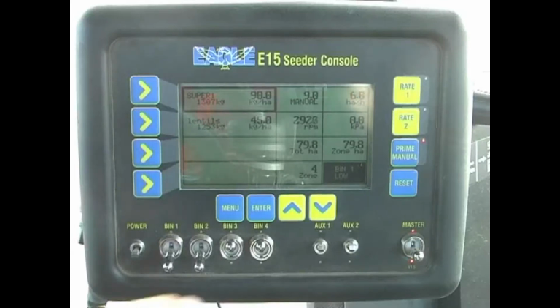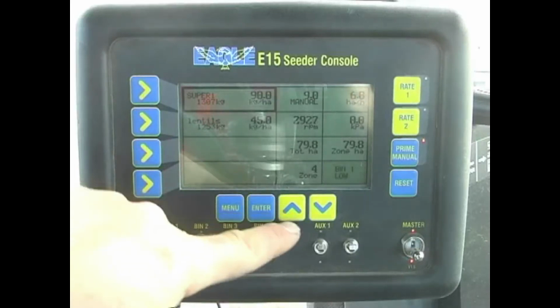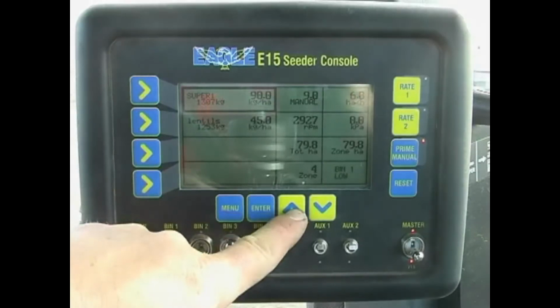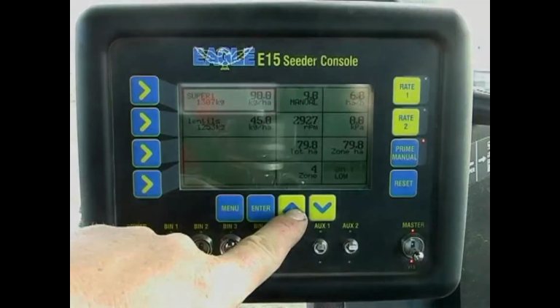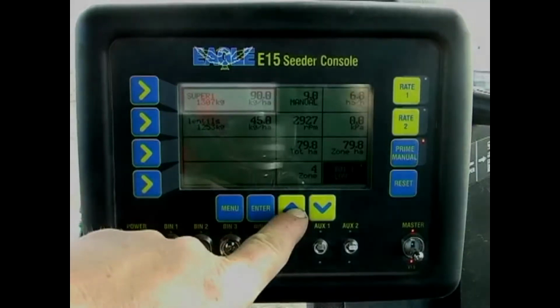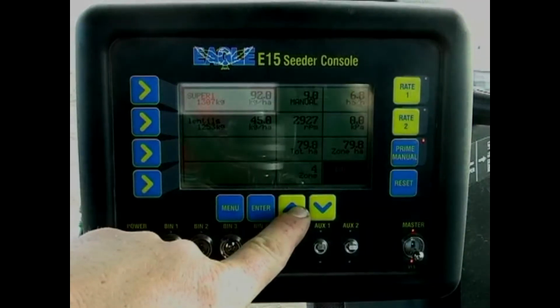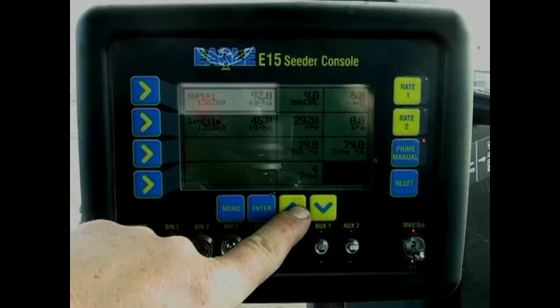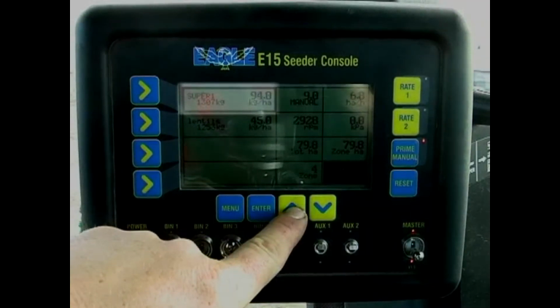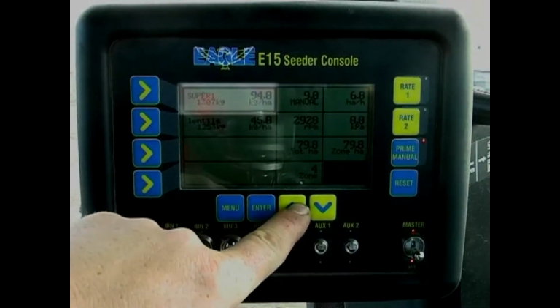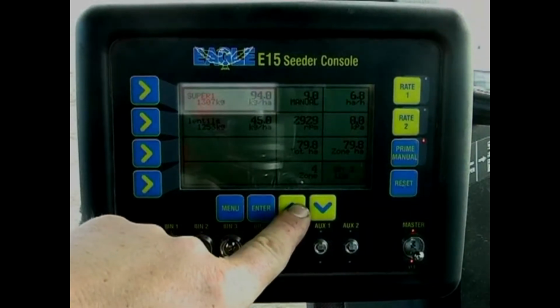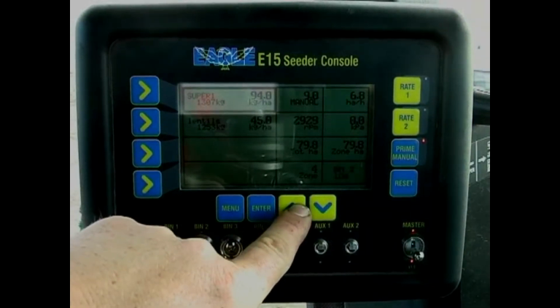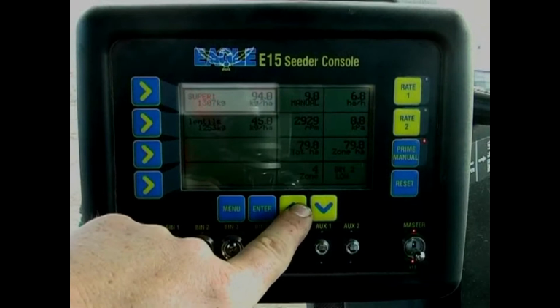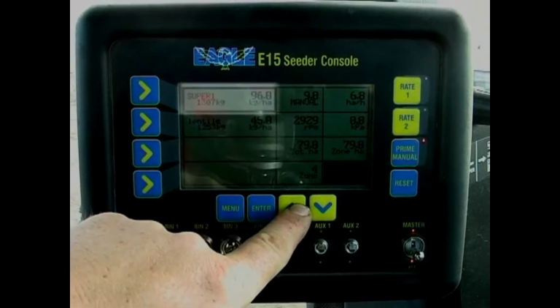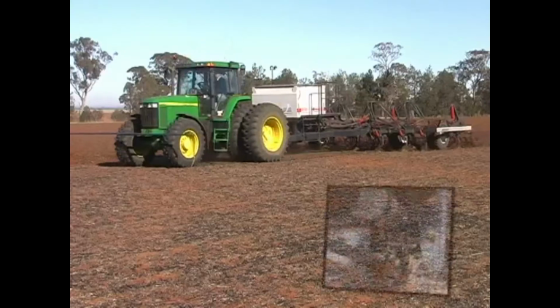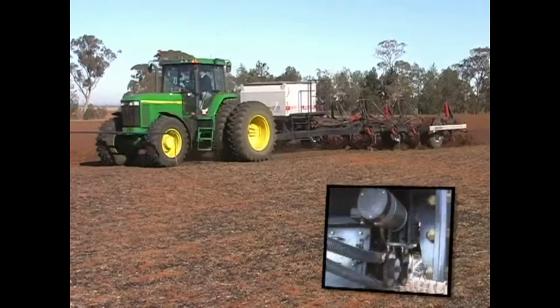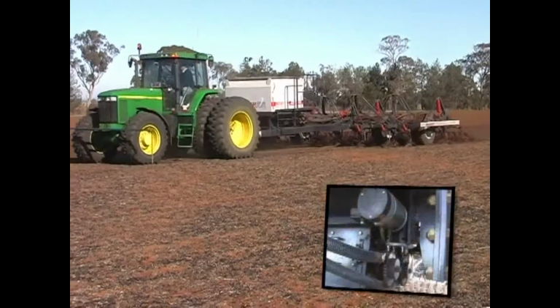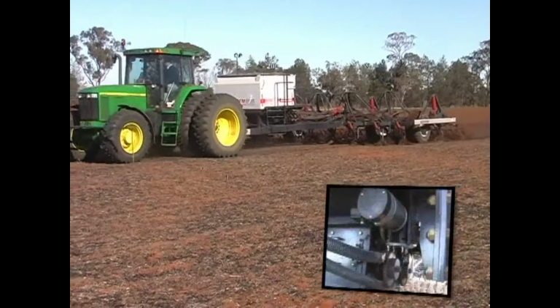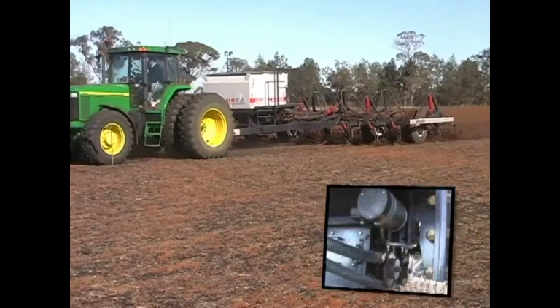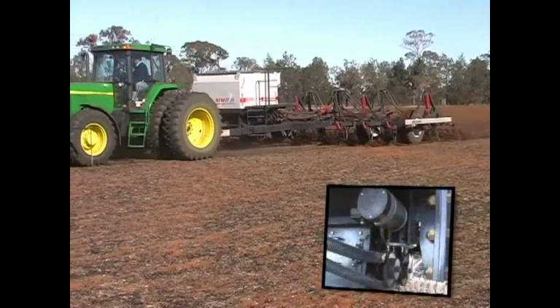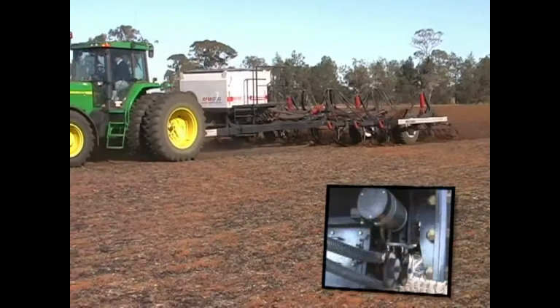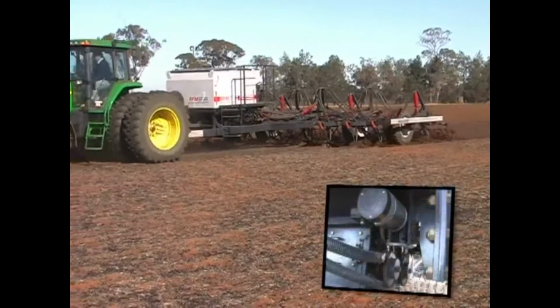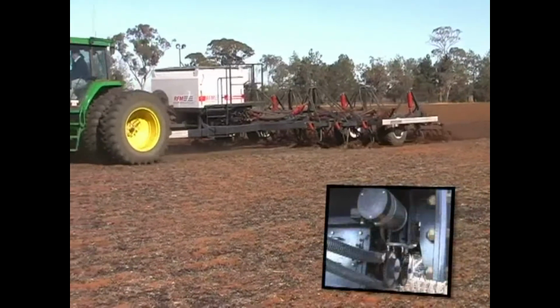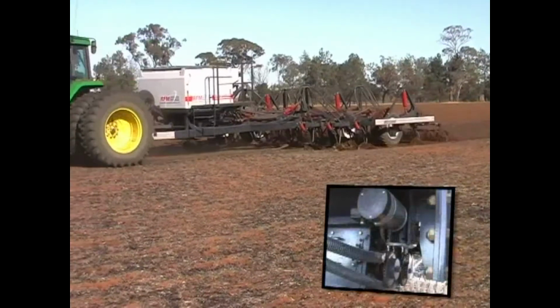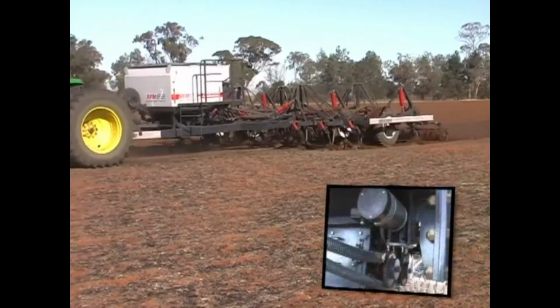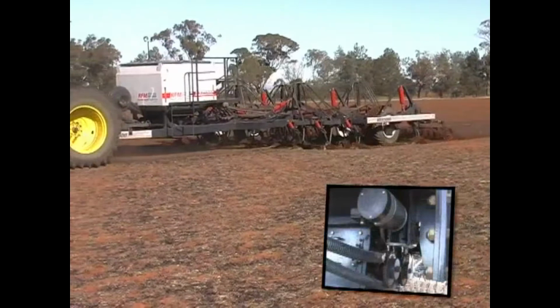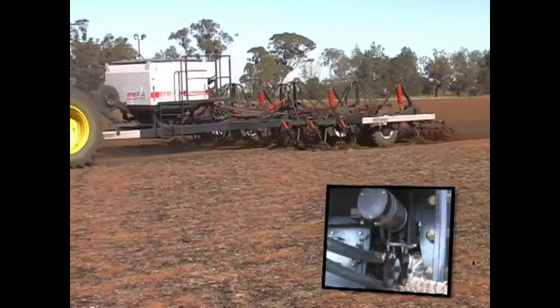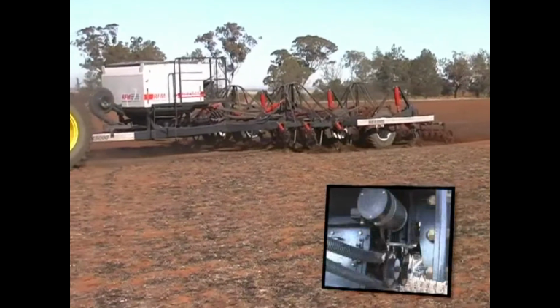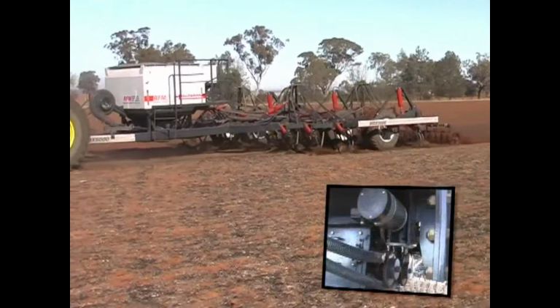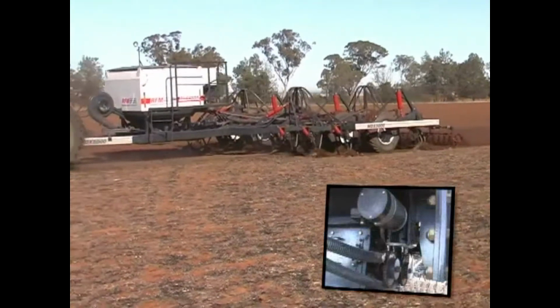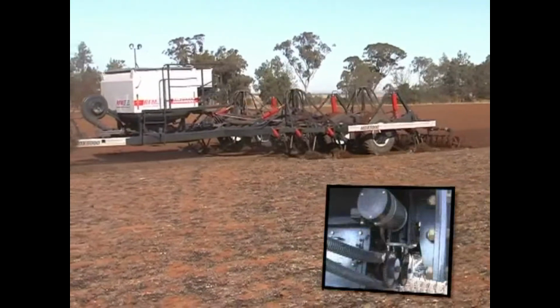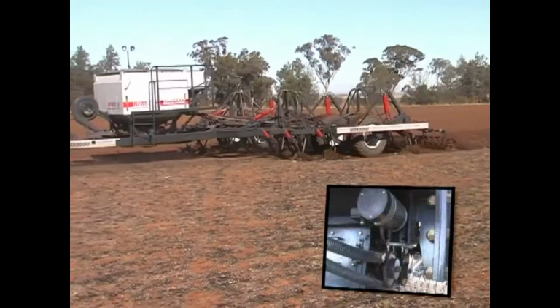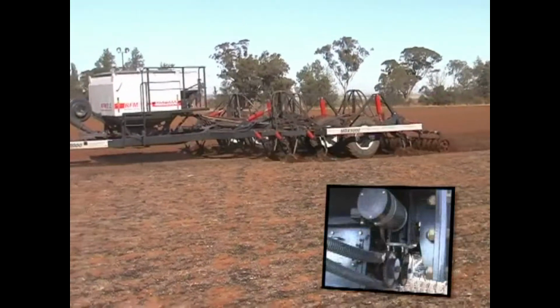Designed with the RFM AVM Venturi metering system as standard, it offers two-, three-, or four-bin configuration that allows single-to-triple shooting, and small seeds can be under-sown in one pass.